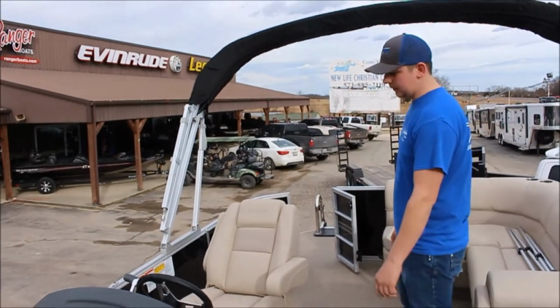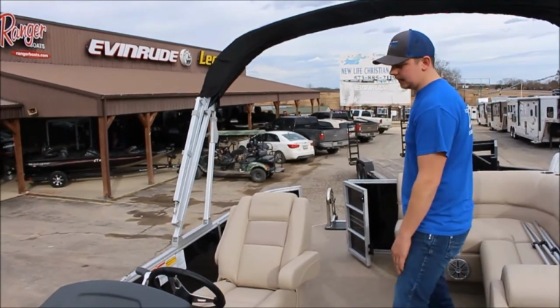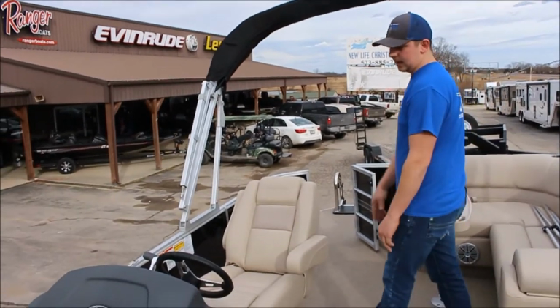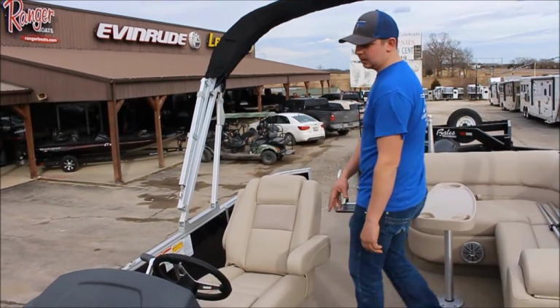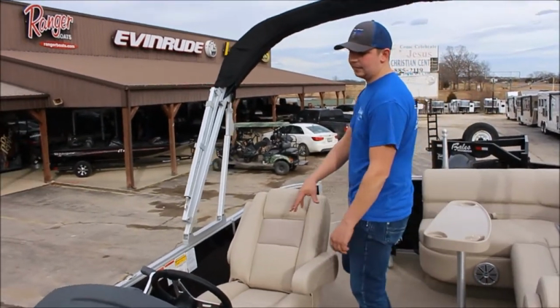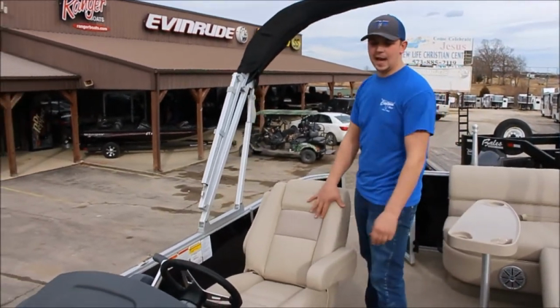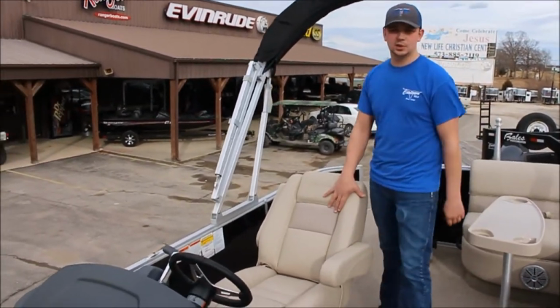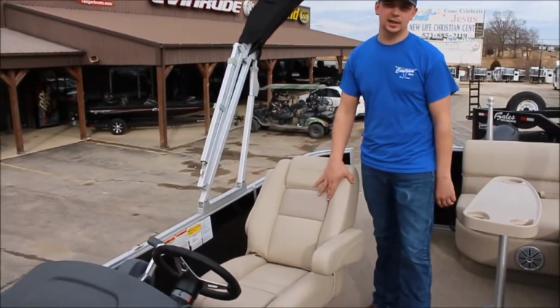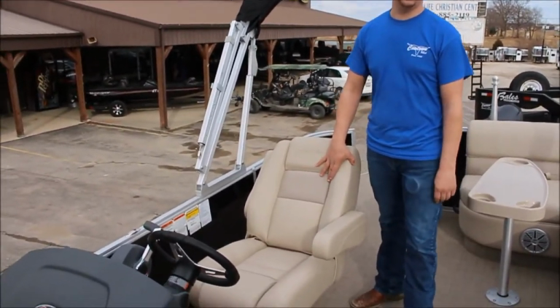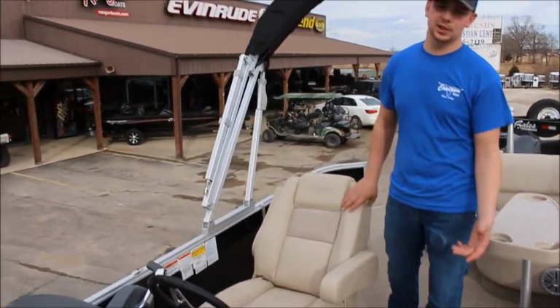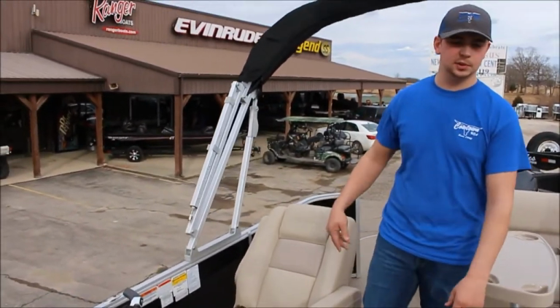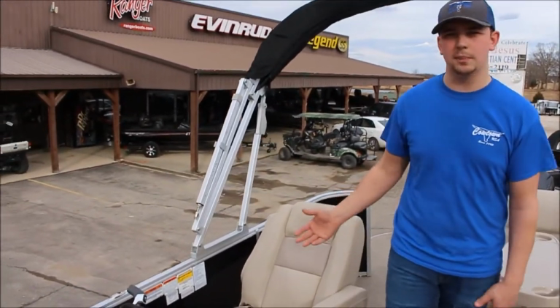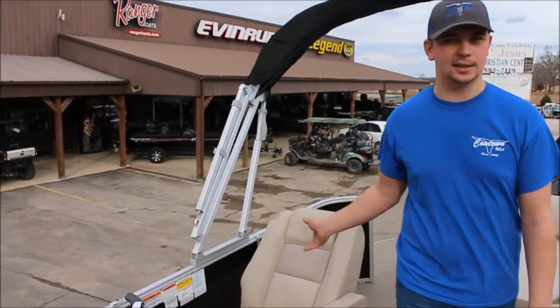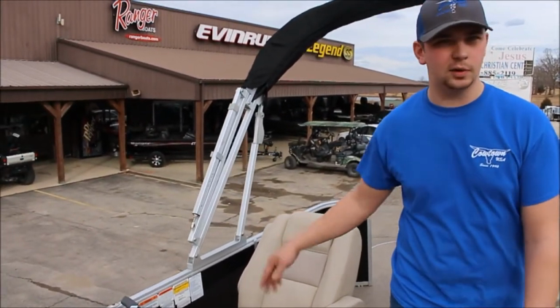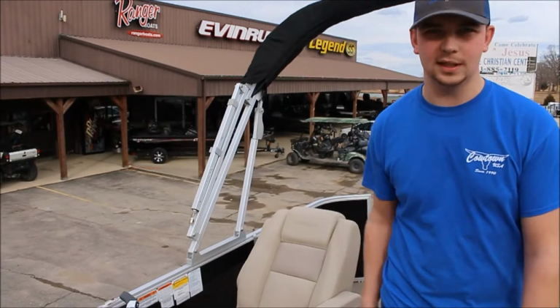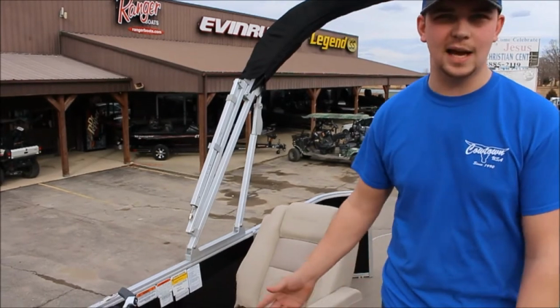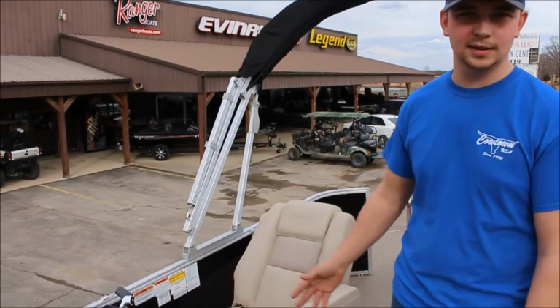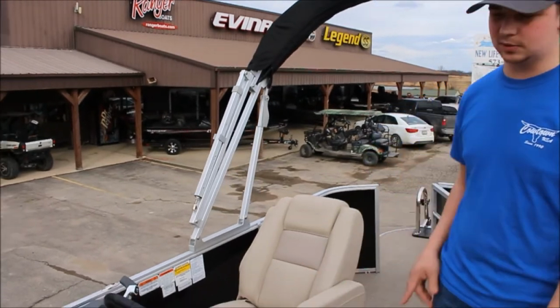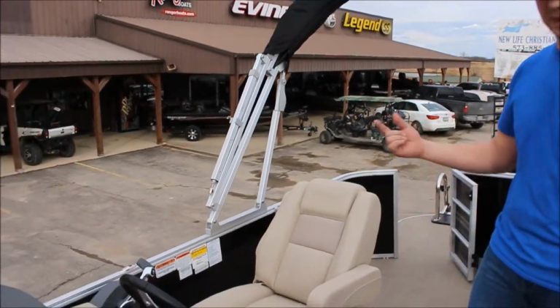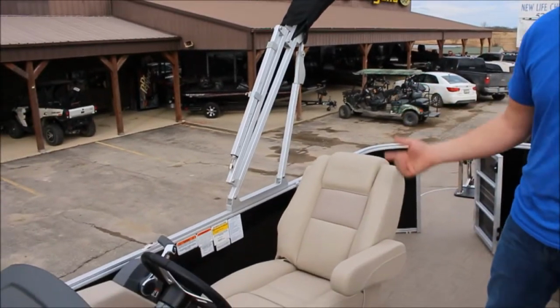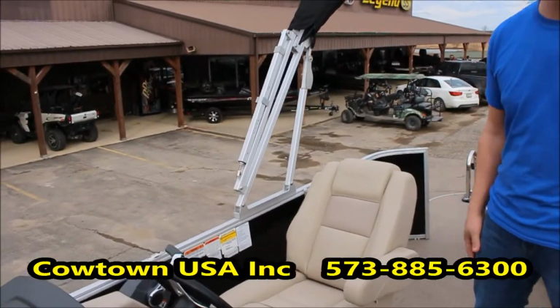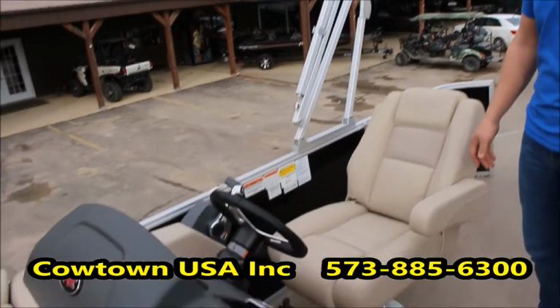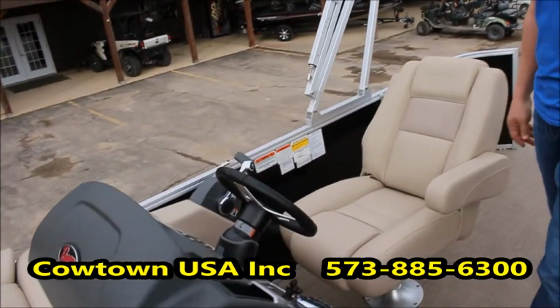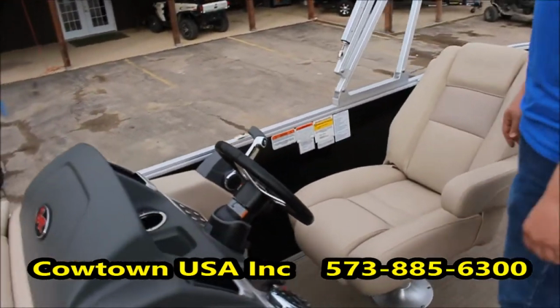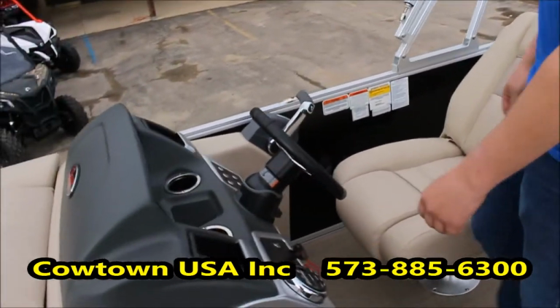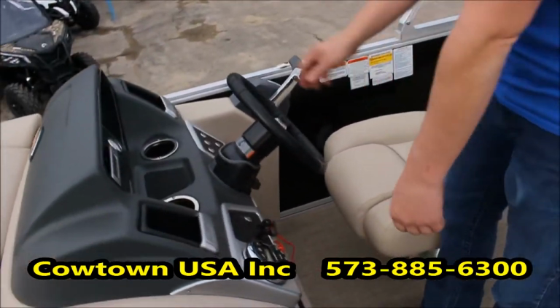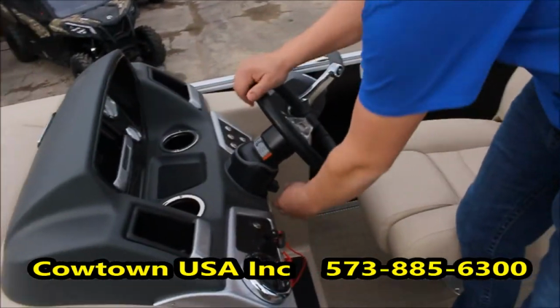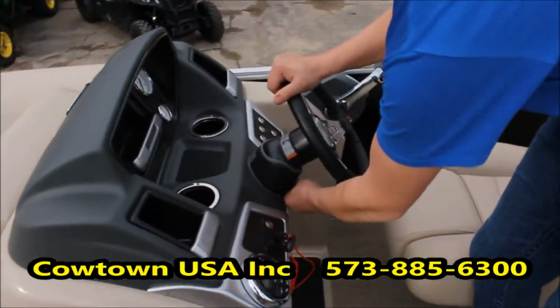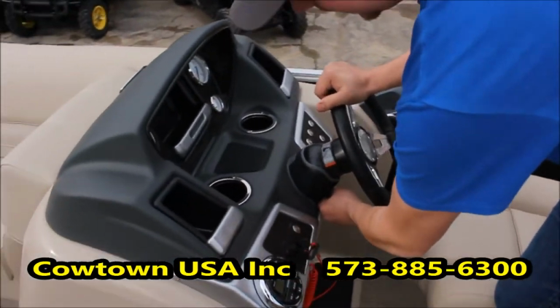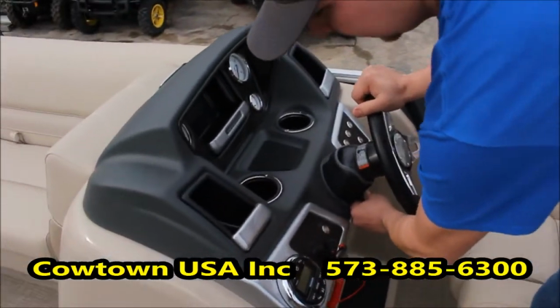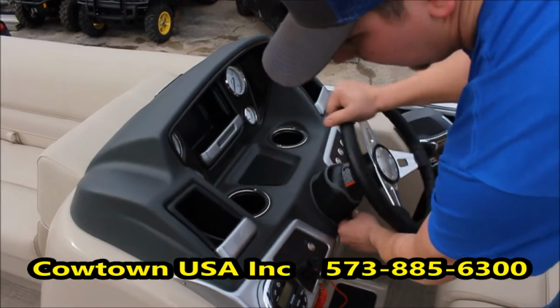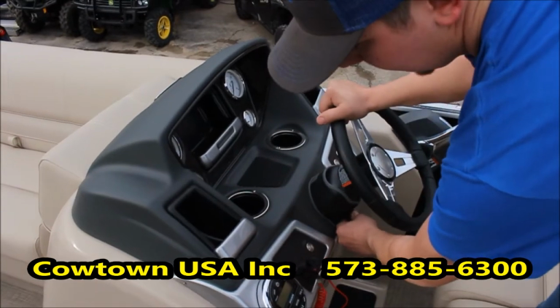Coming back to the console, we have the captain's chair here — fully adjustable. Tilt back, tilt forward, tilt sideways, spin around in a circle if you'd like. We do have the tilt wheel as well, going up and down.